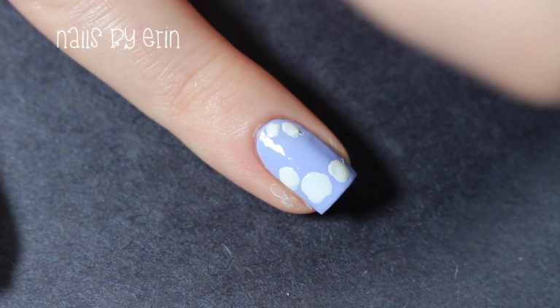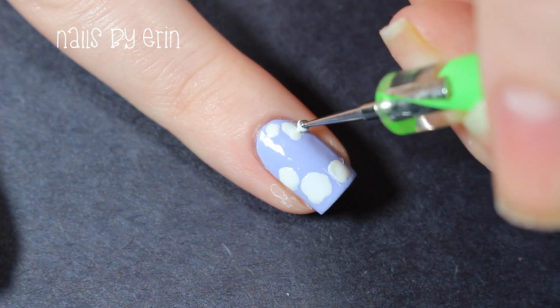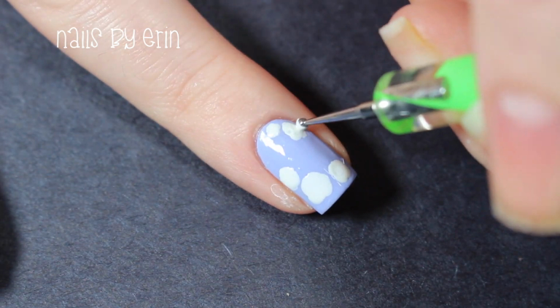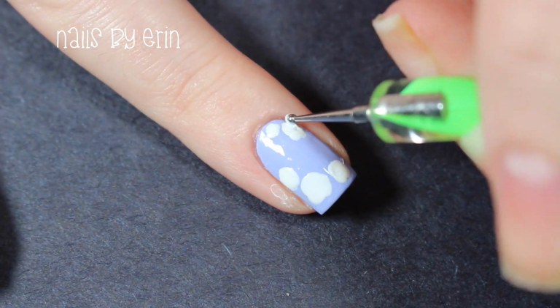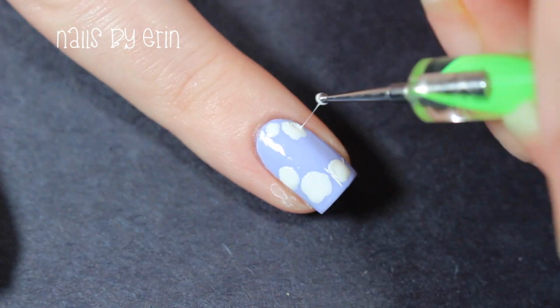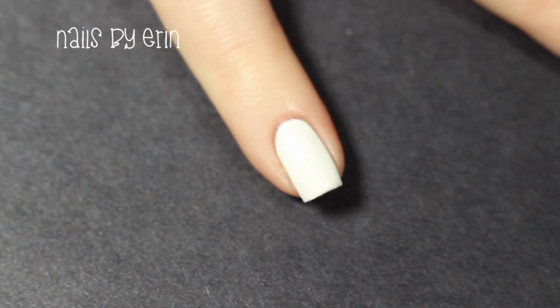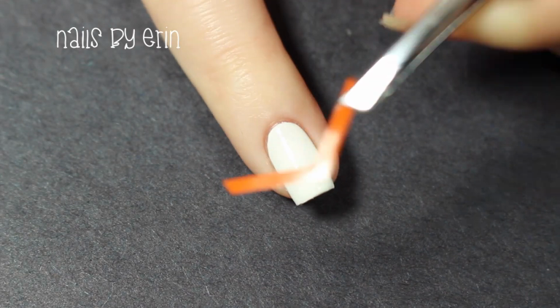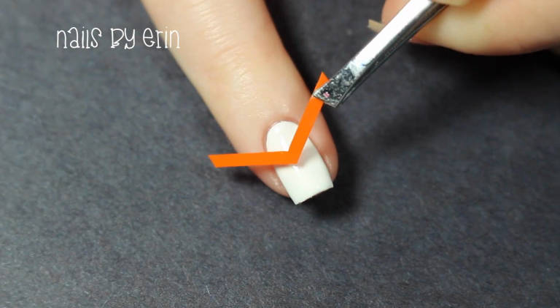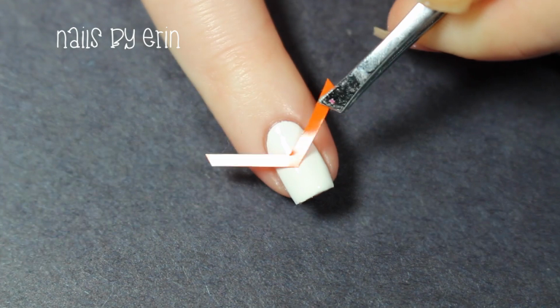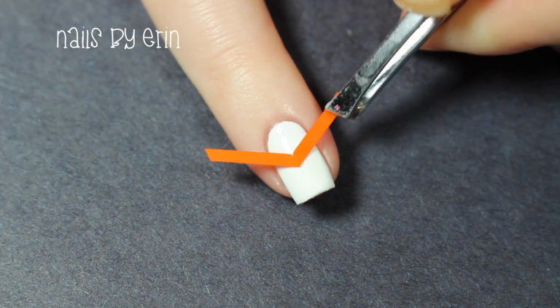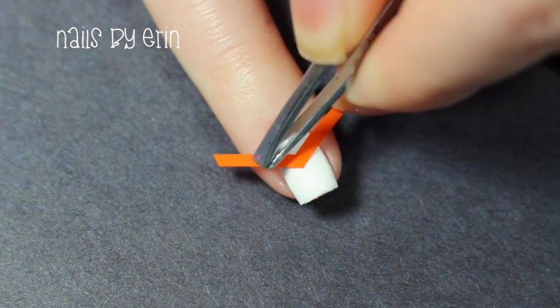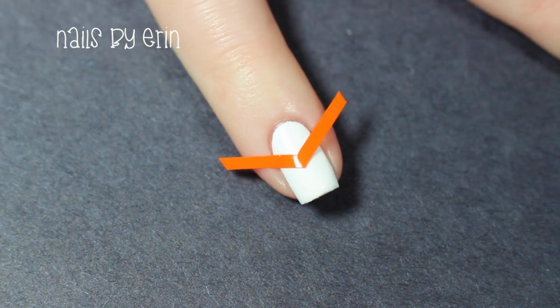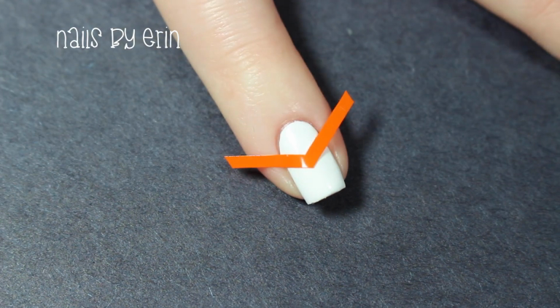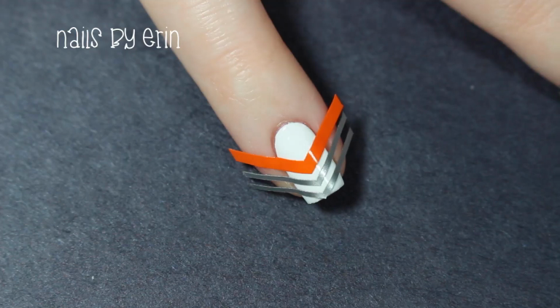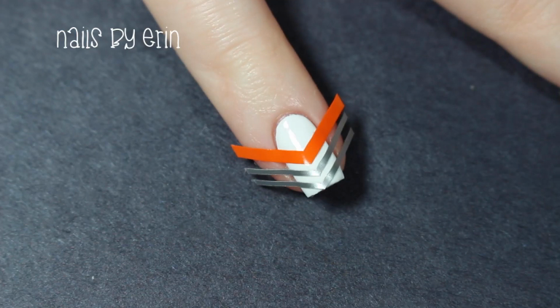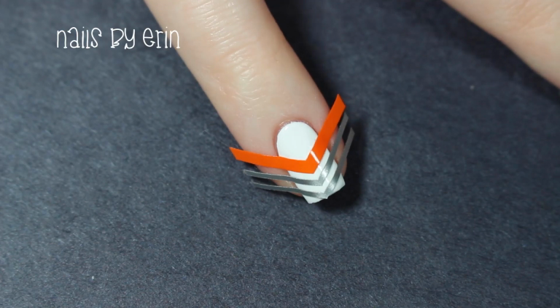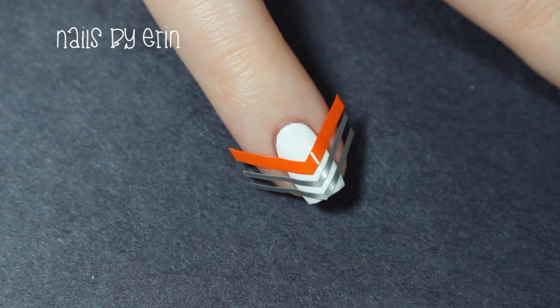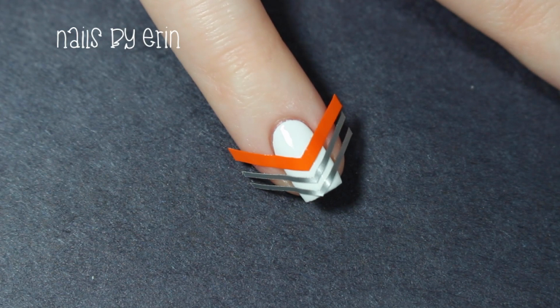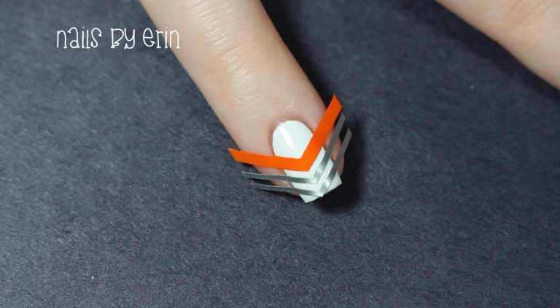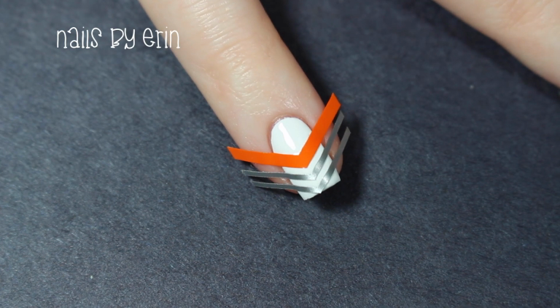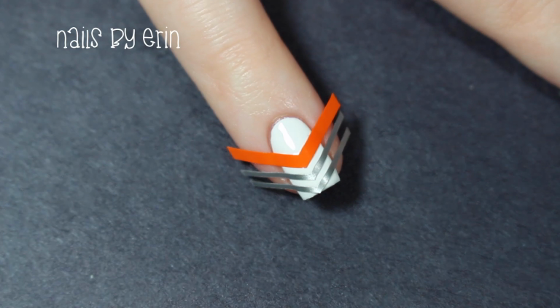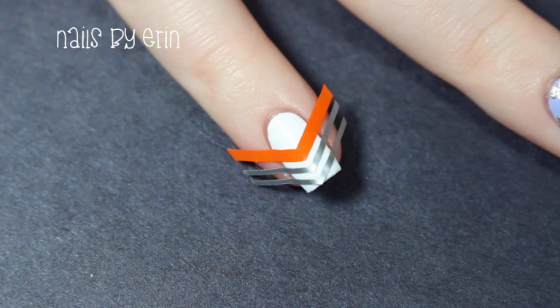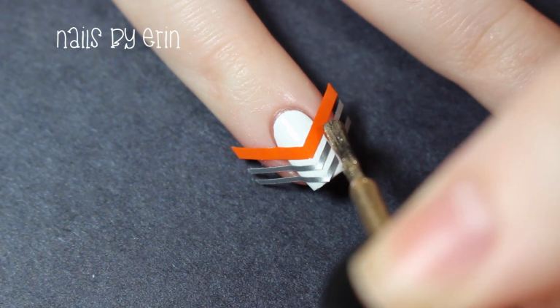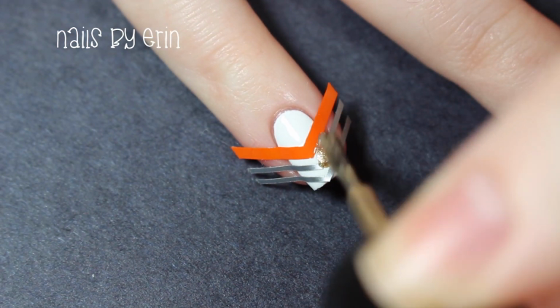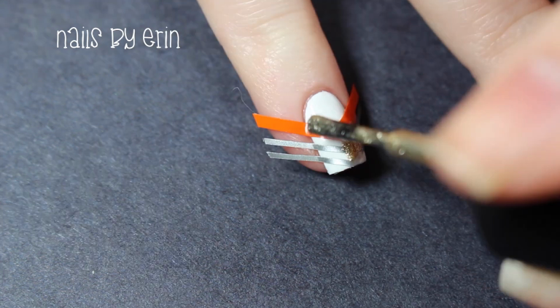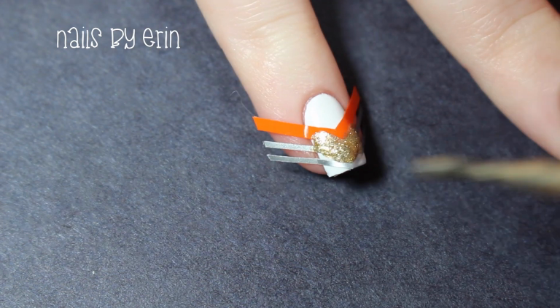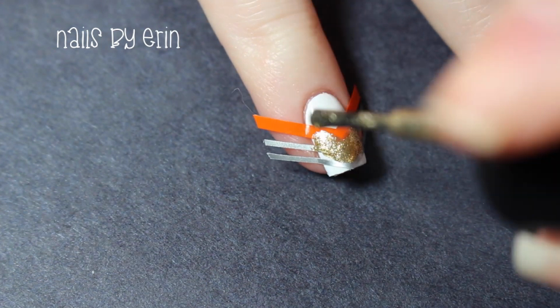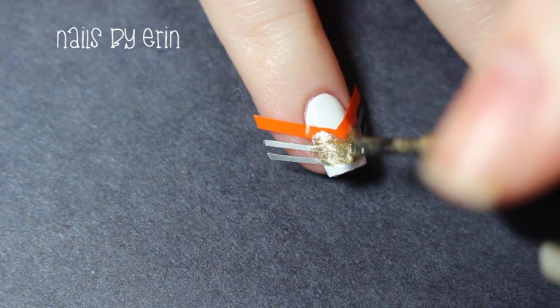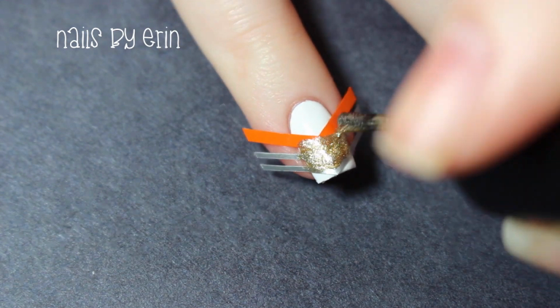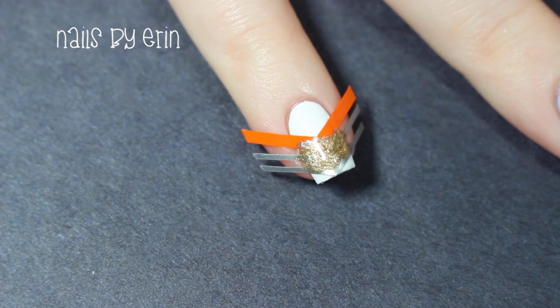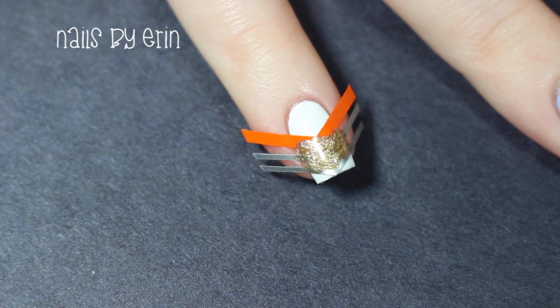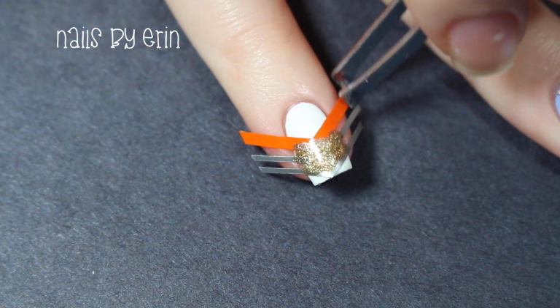While that's drying, I'm taking some single chevron vinyls from Snail Vinyls and using them on my pinky nail. Once those vinyls are stuck completely down onto my nail, I'm painting over them using that gold nail polish.